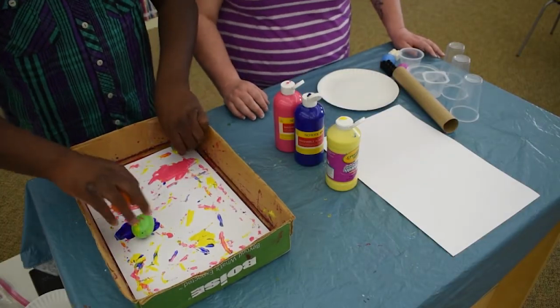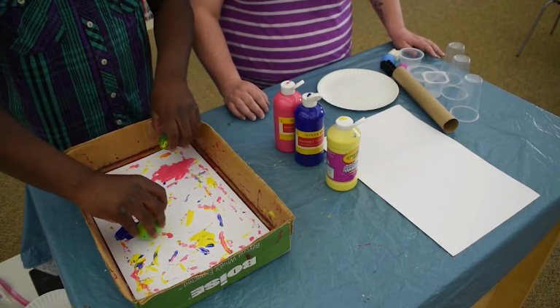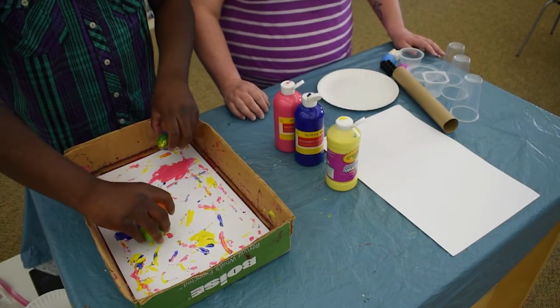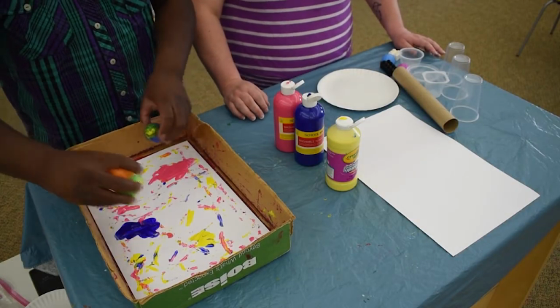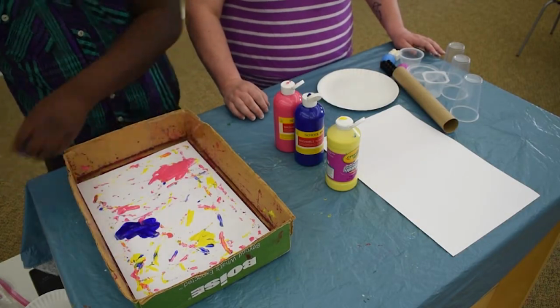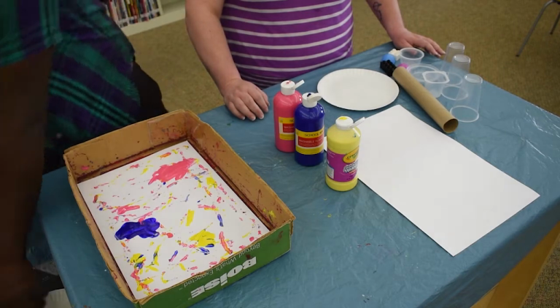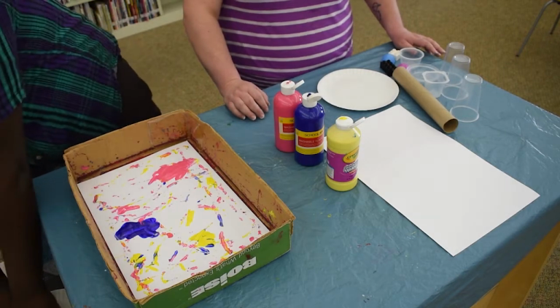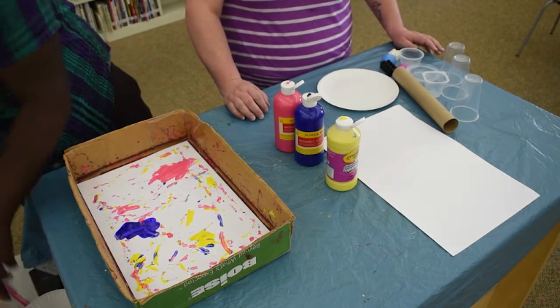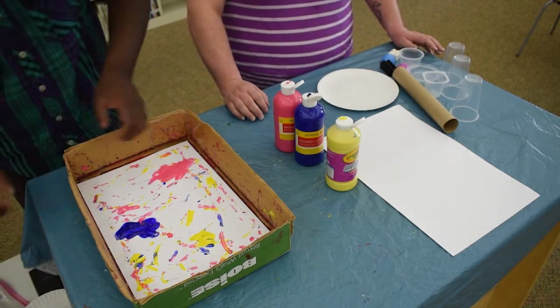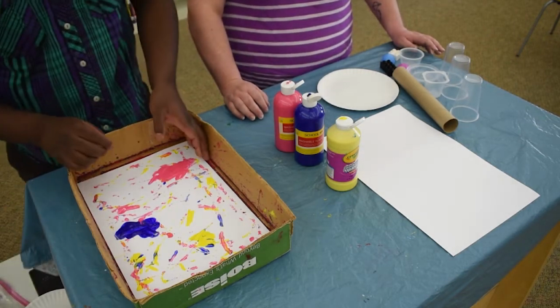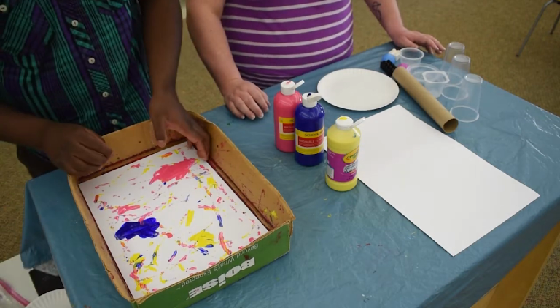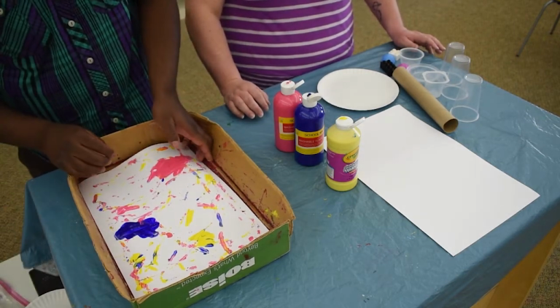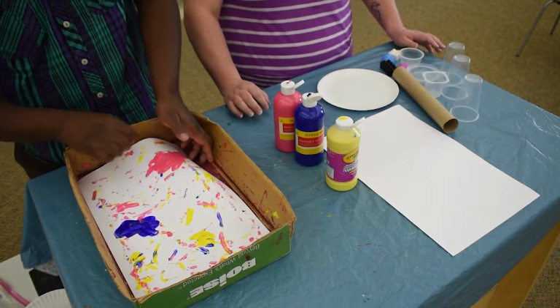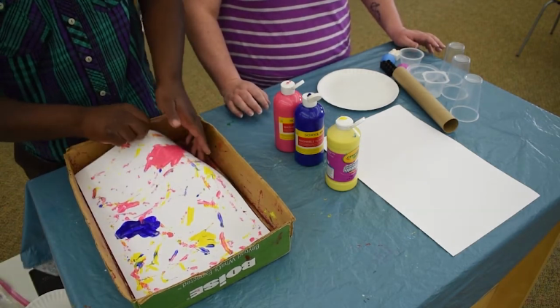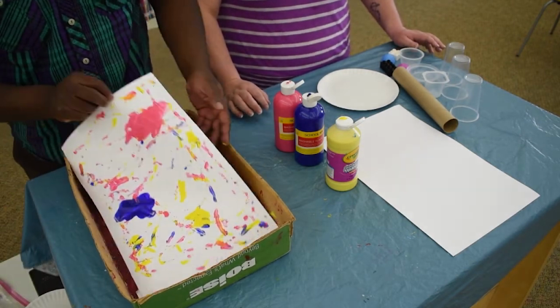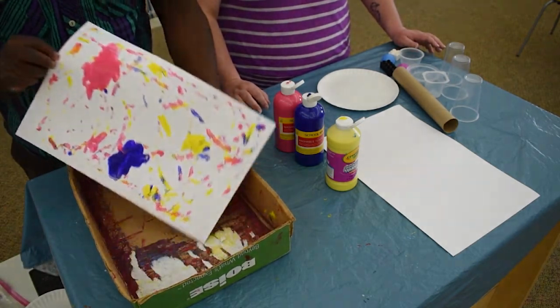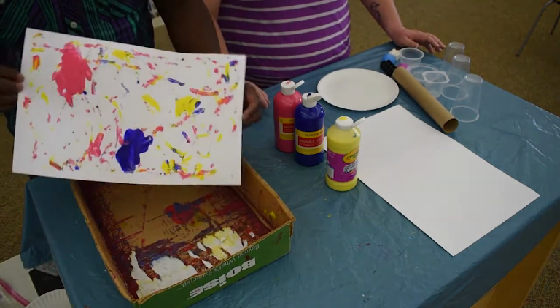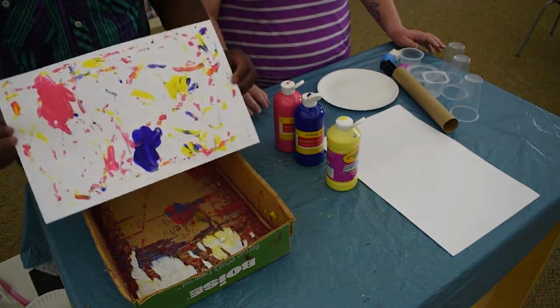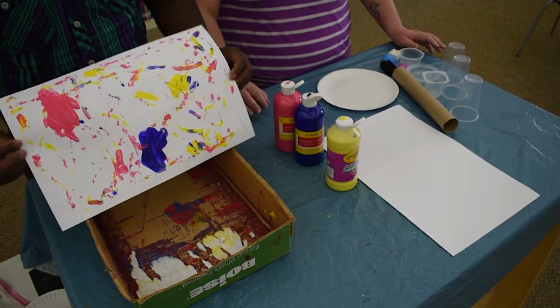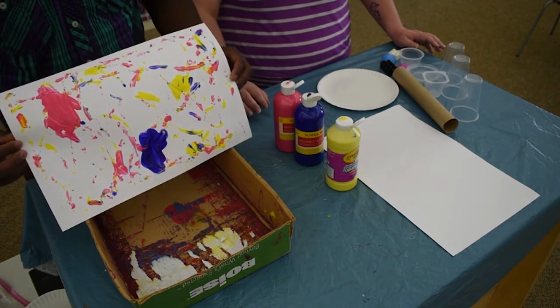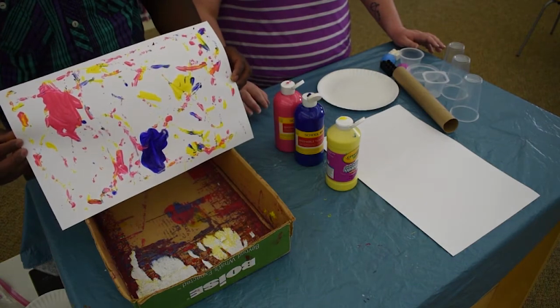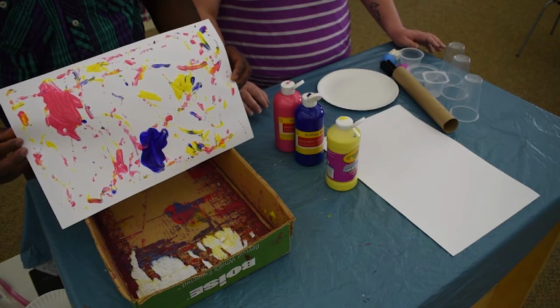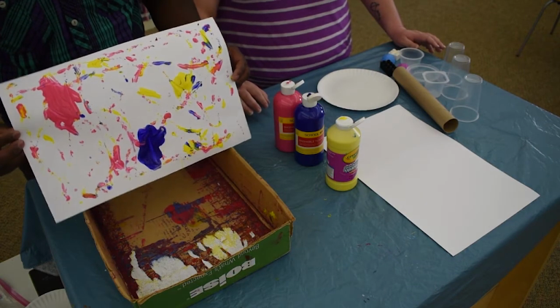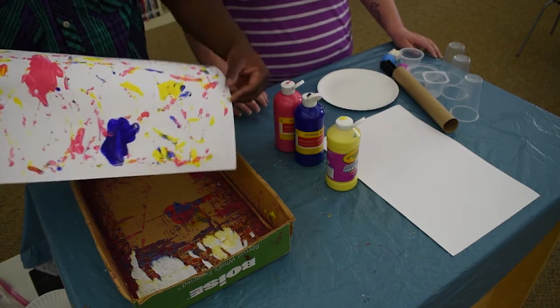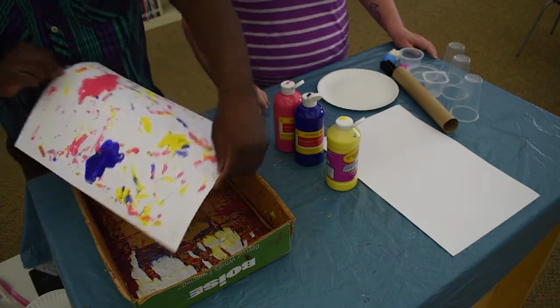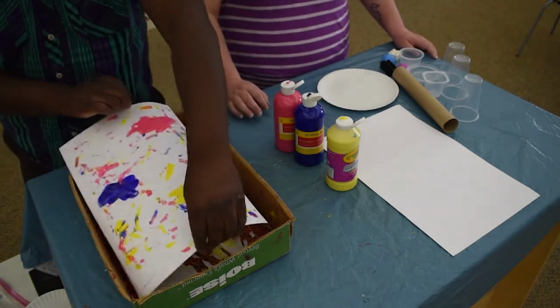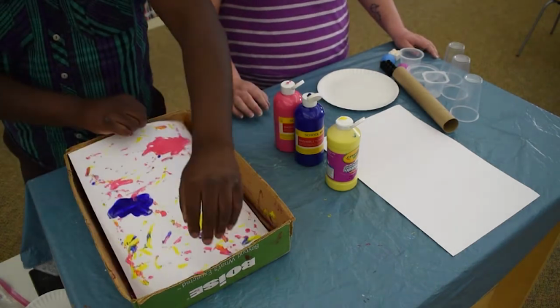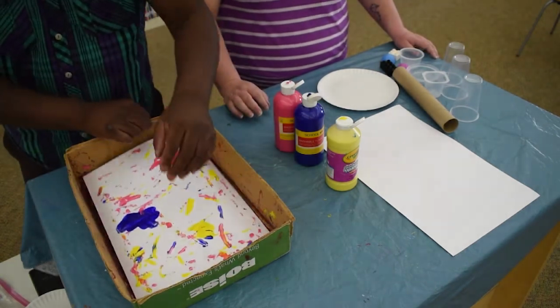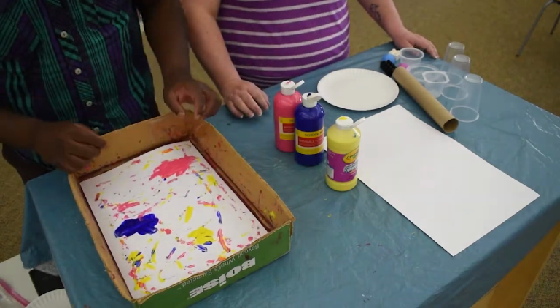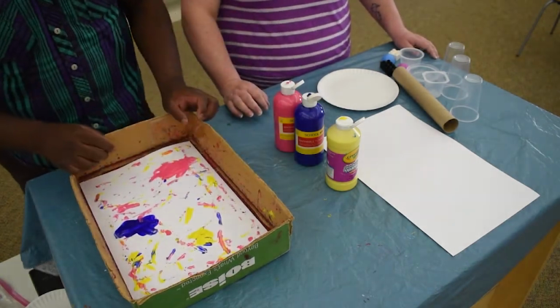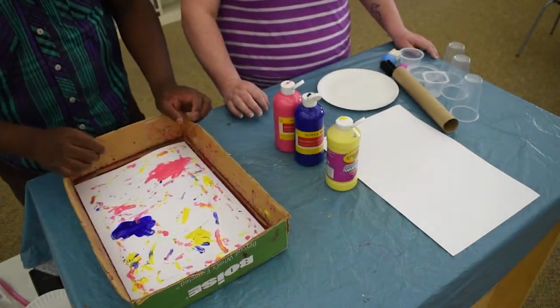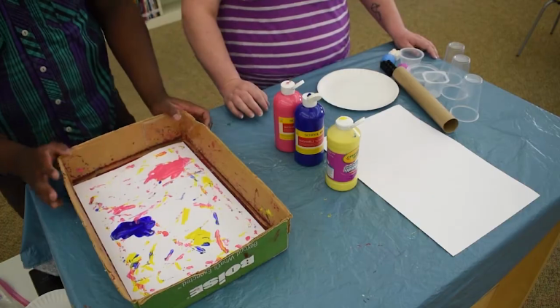I think it looks cool. So I'm going to show you what I got — here is your finished piece. So this is one upcycled craft you can do, and now April is going to show you another one.